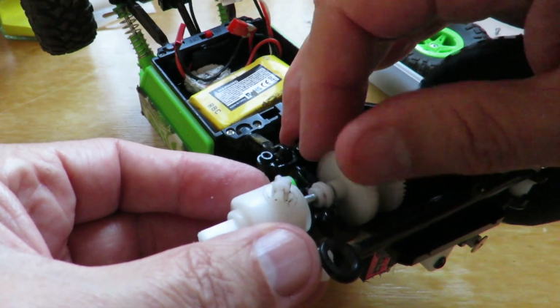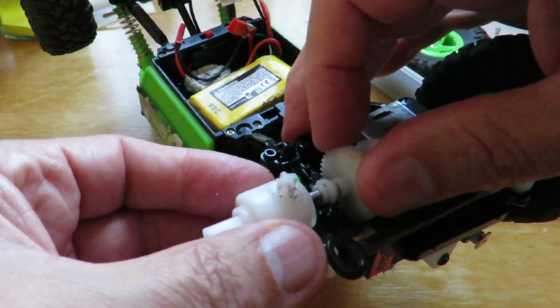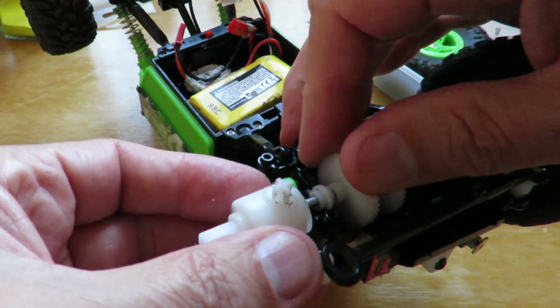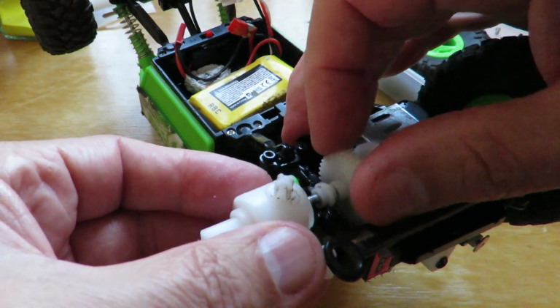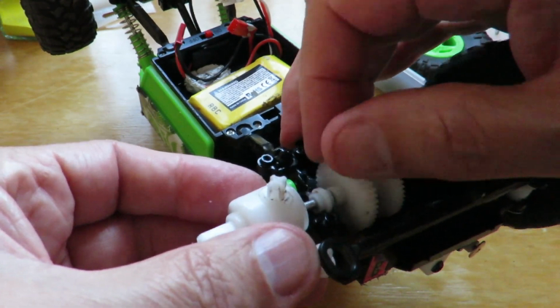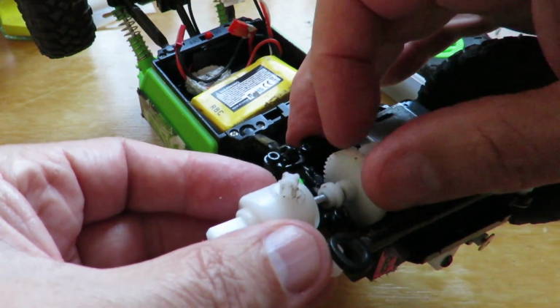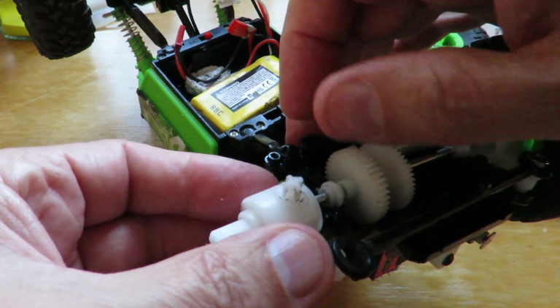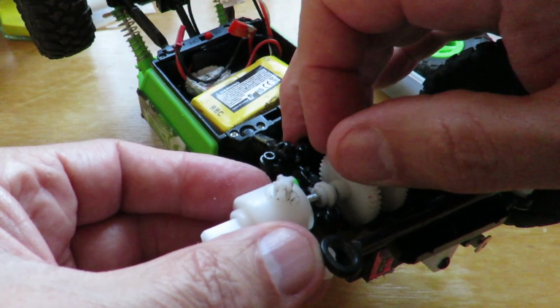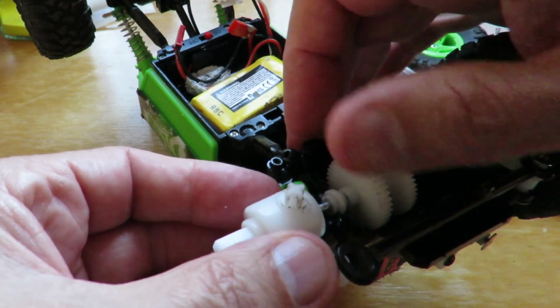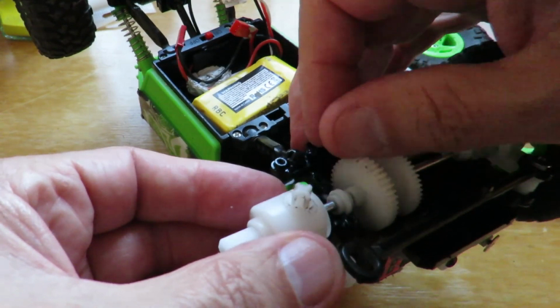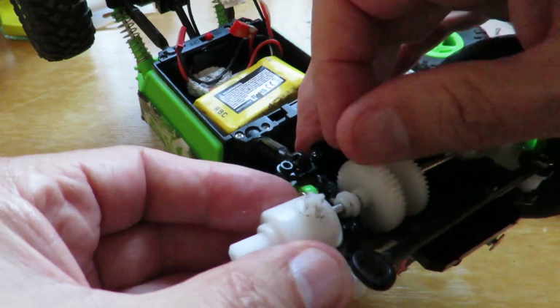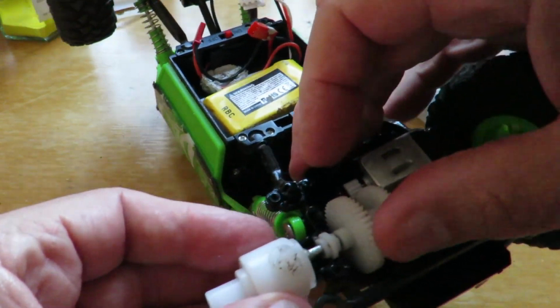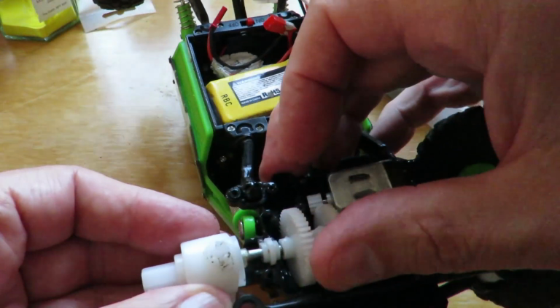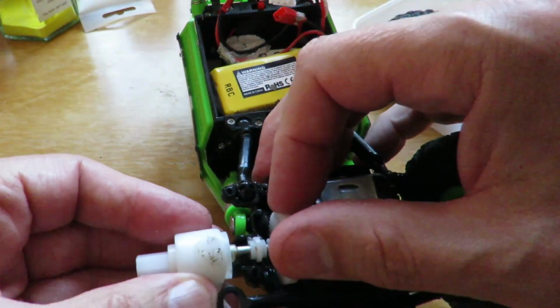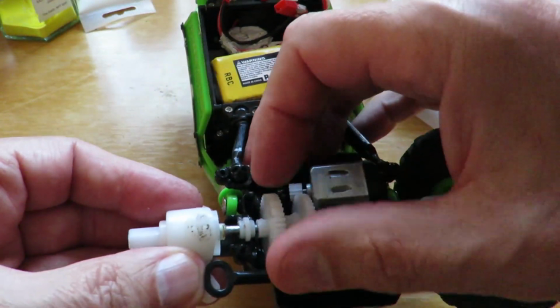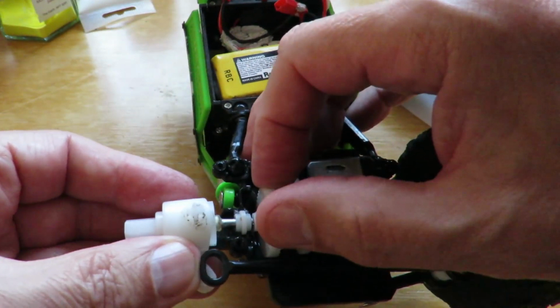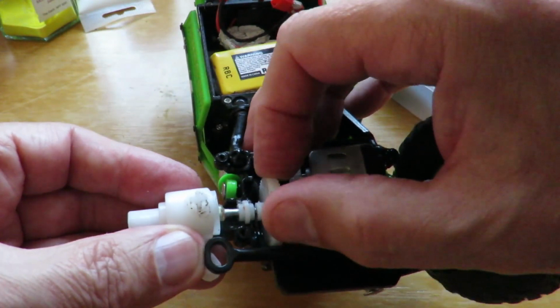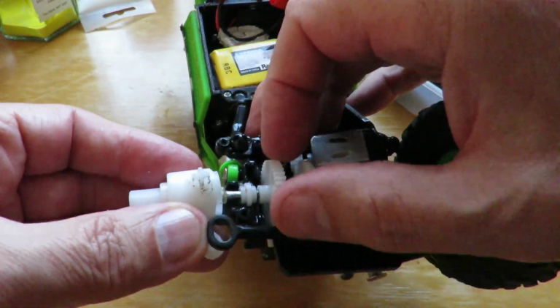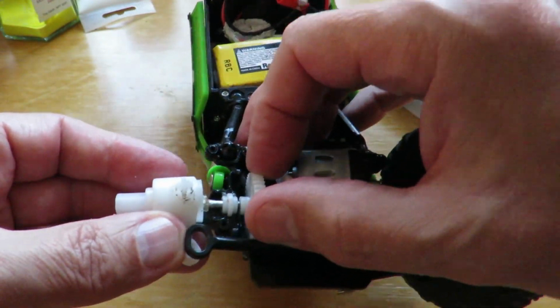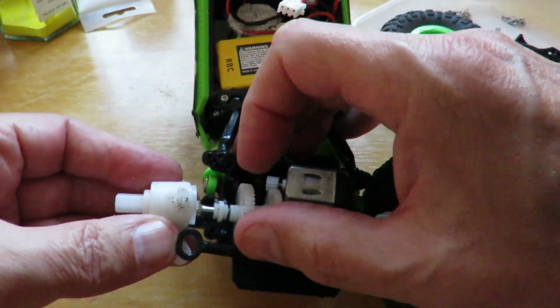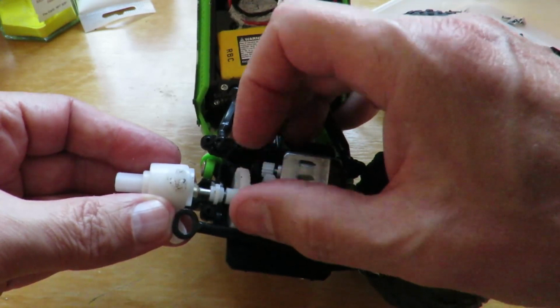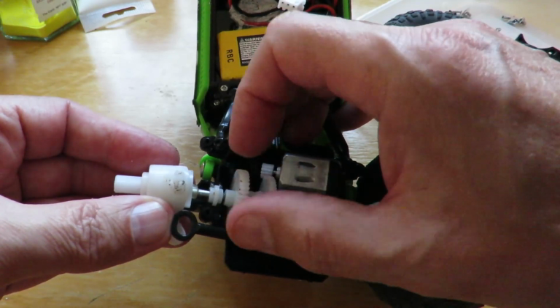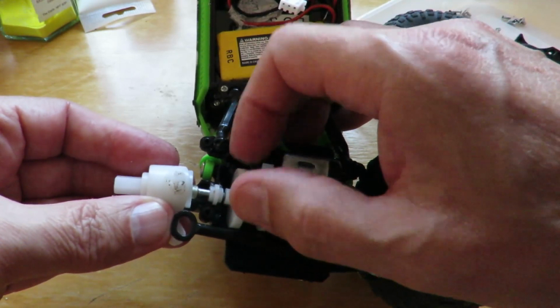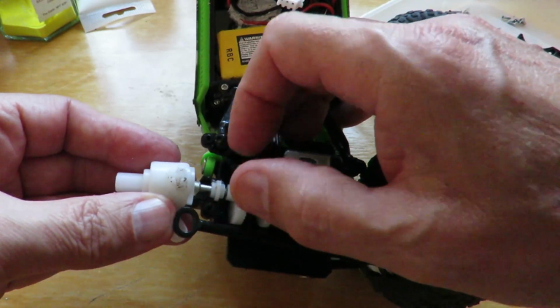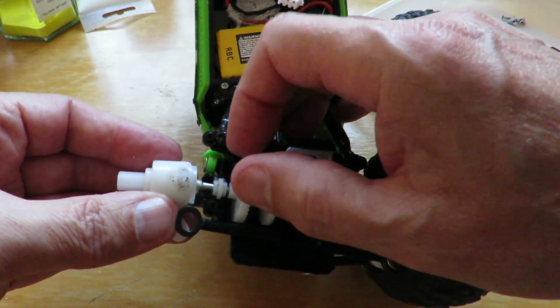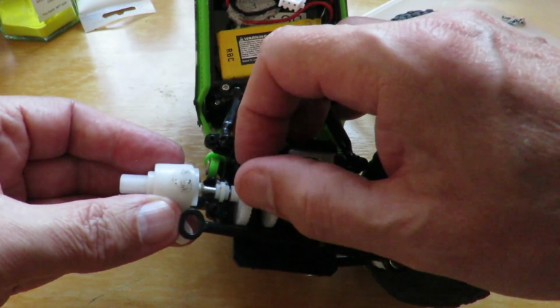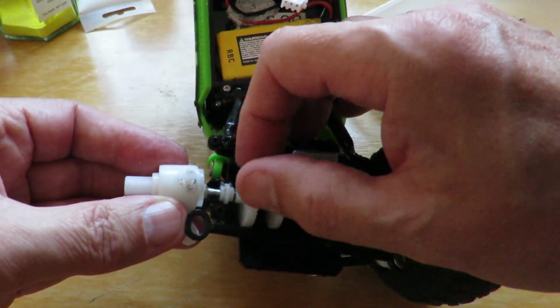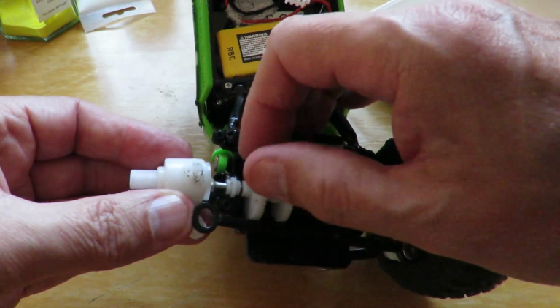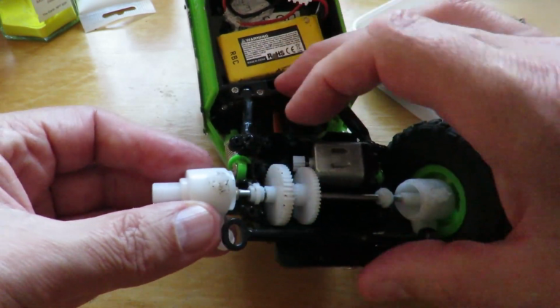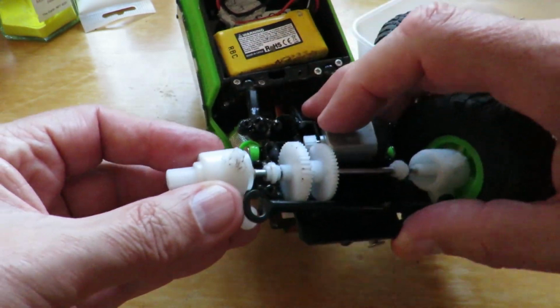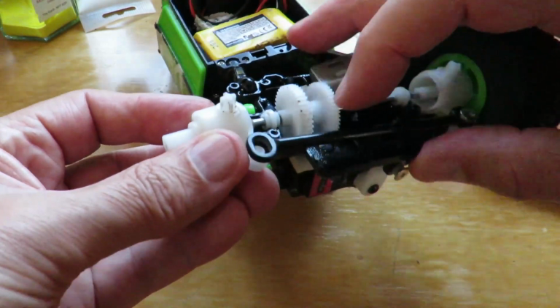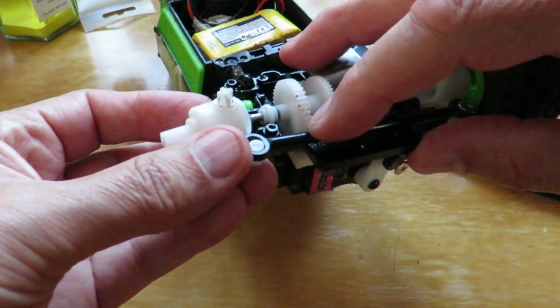I've got it off center. It's going to be struggling. You can probably see as I turn it — I didn't get it lined up very well in the molding.